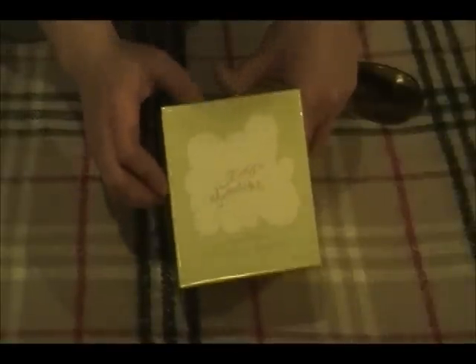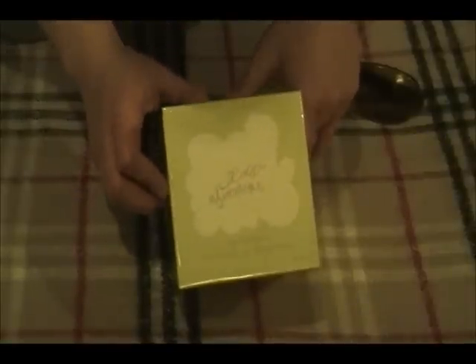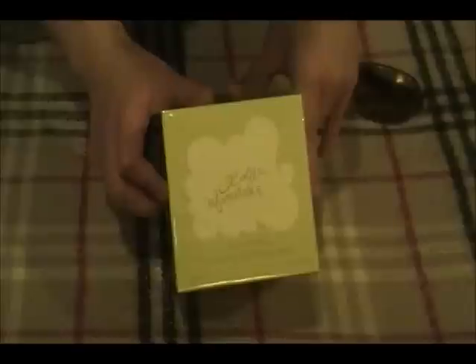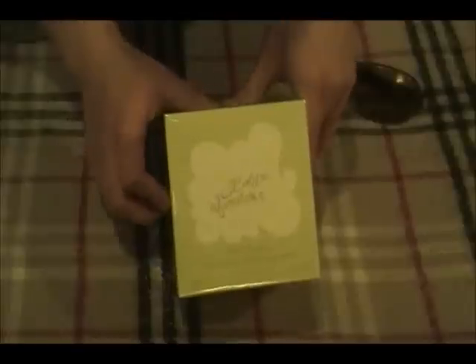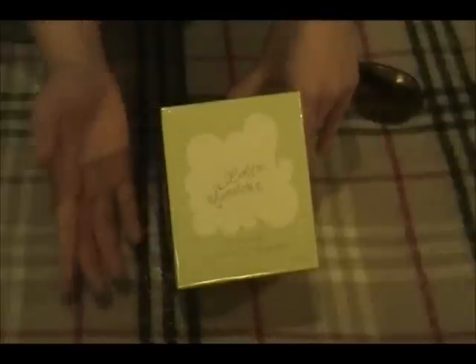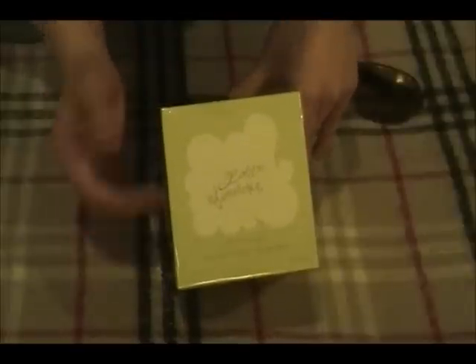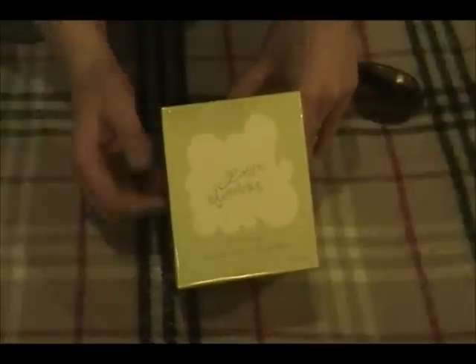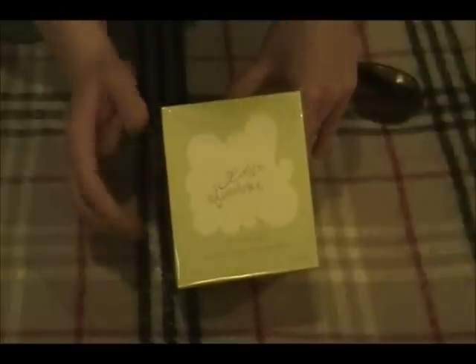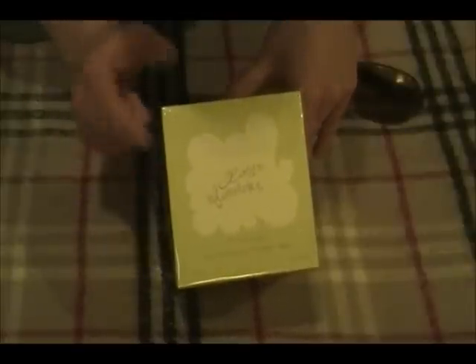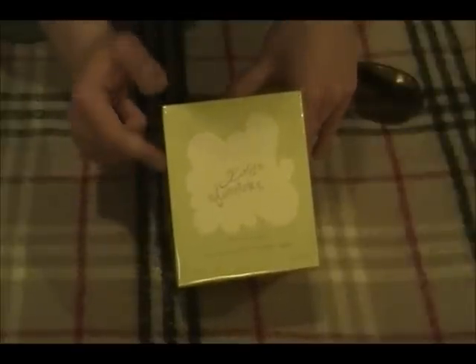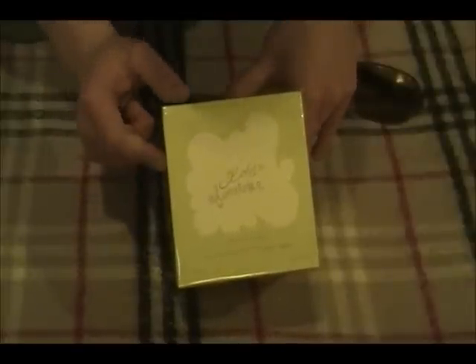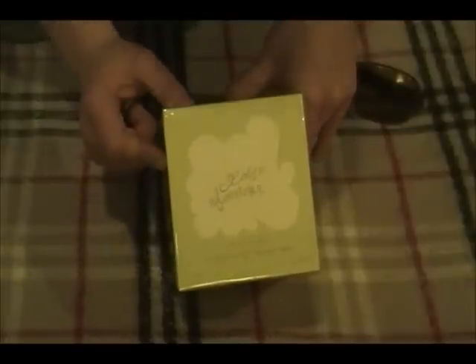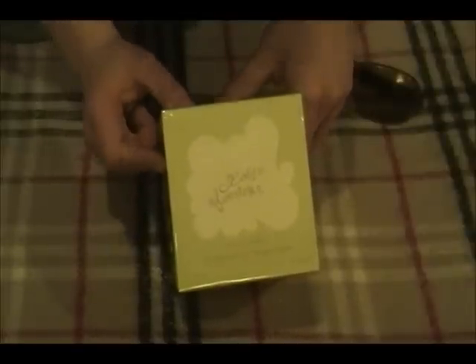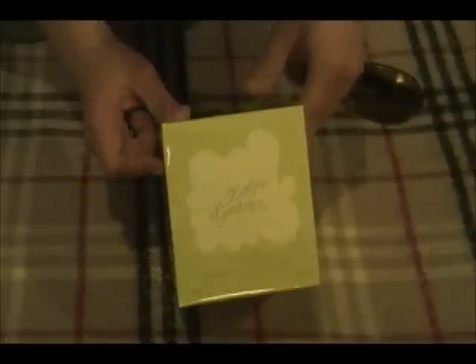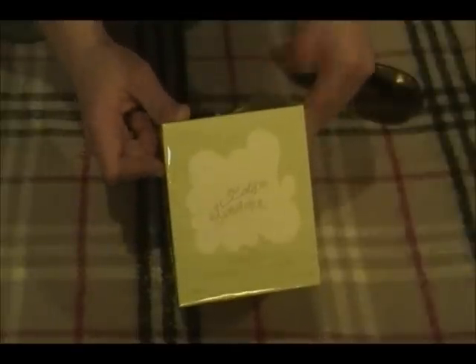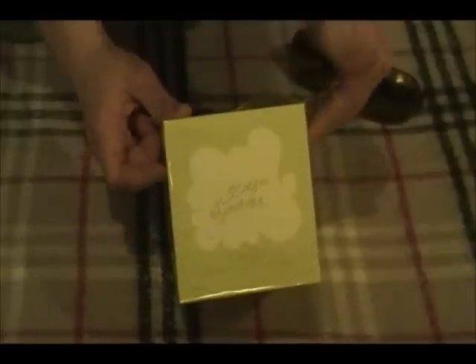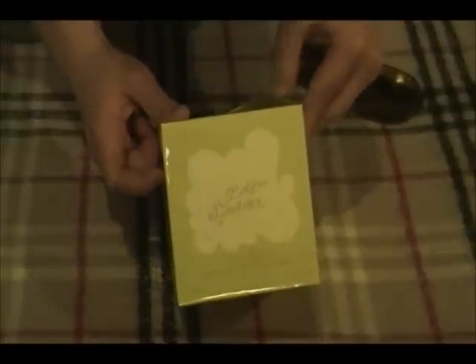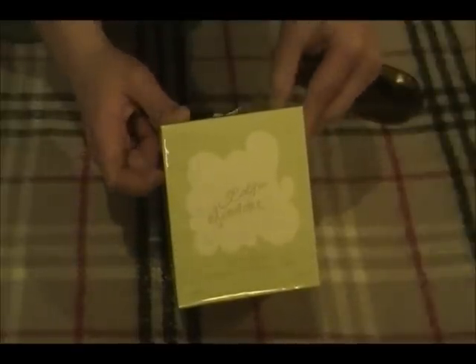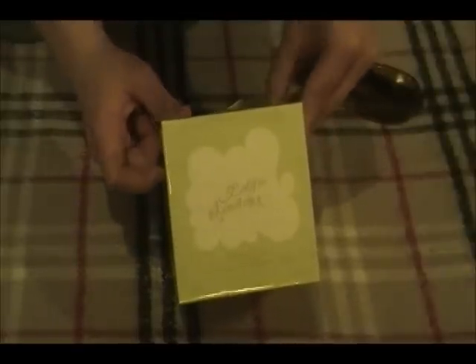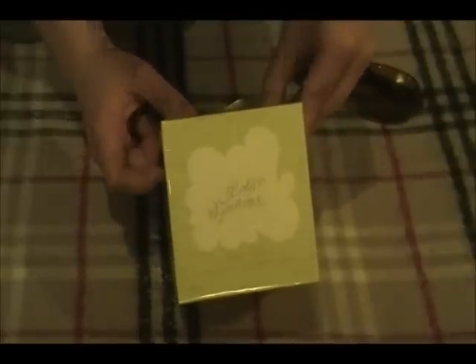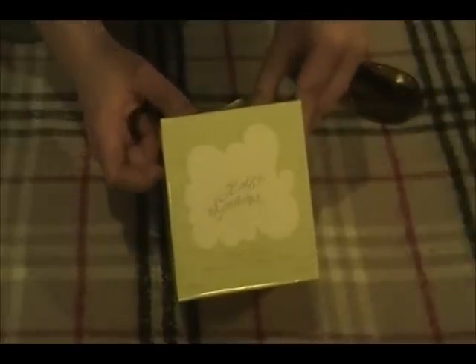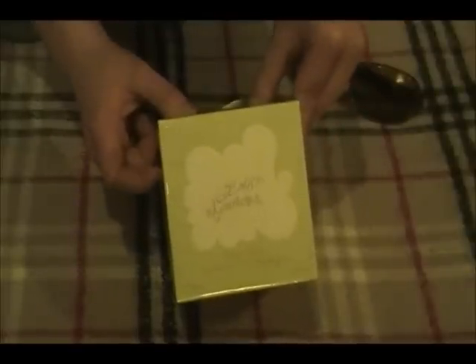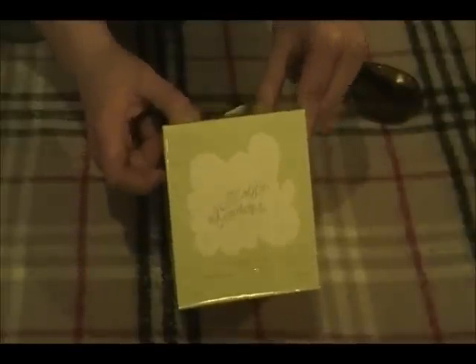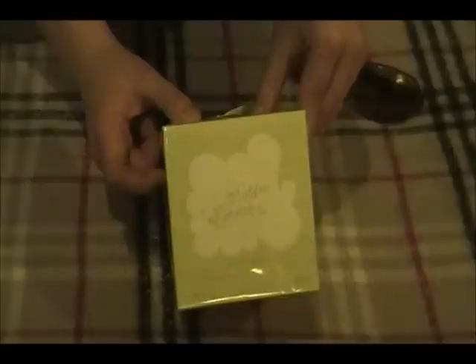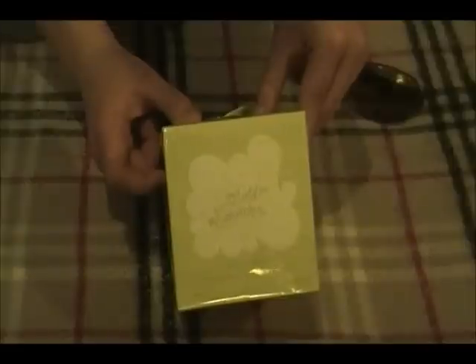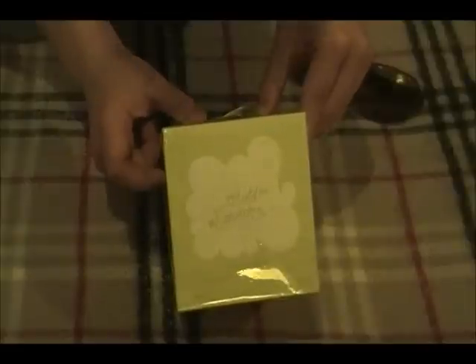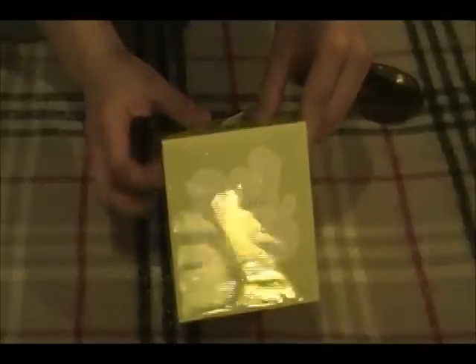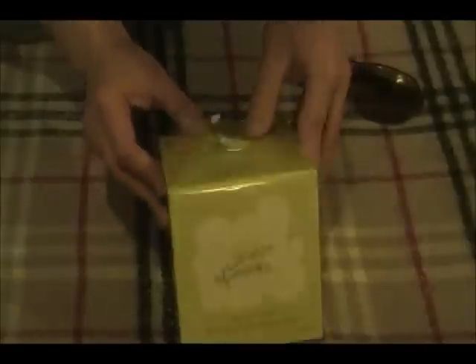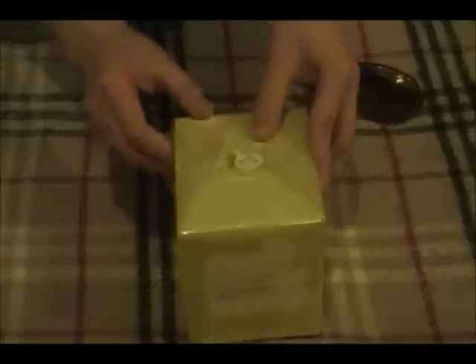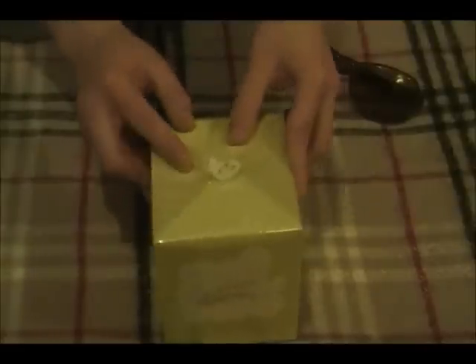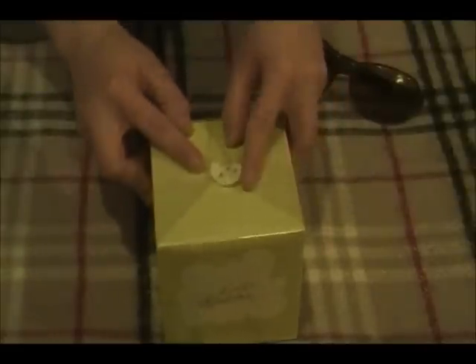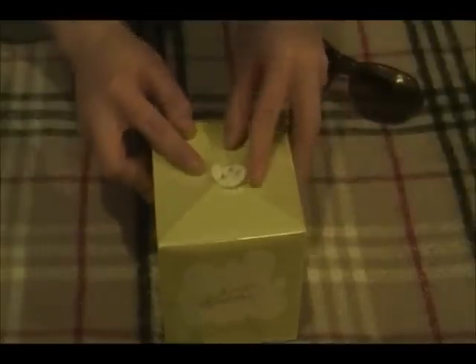I wanted to let you know about nomorac.com and I also wanted to show off how incredibly quaint this Lolita Lempica perfume is. So I thought I'd do that and we'd just open the package together.